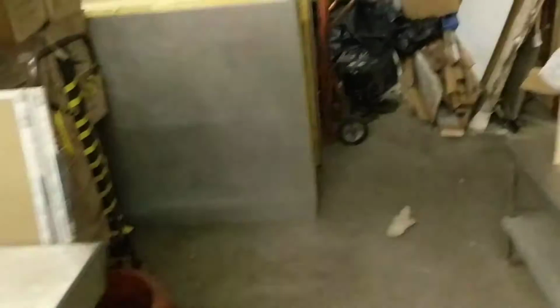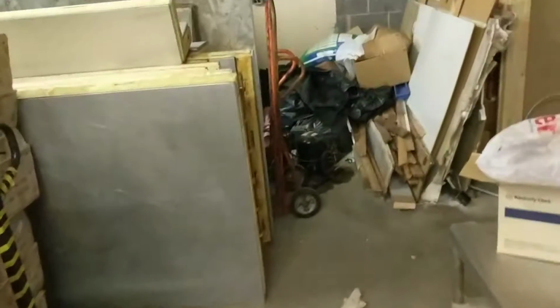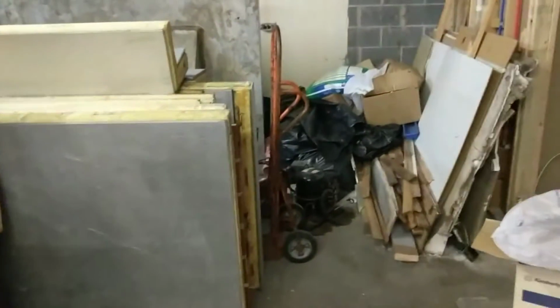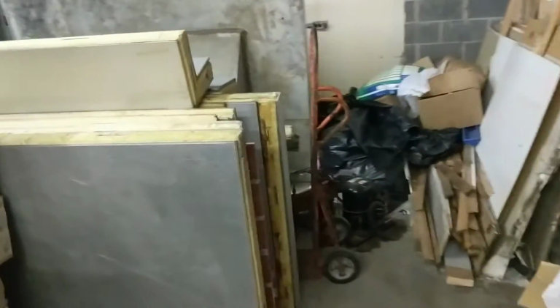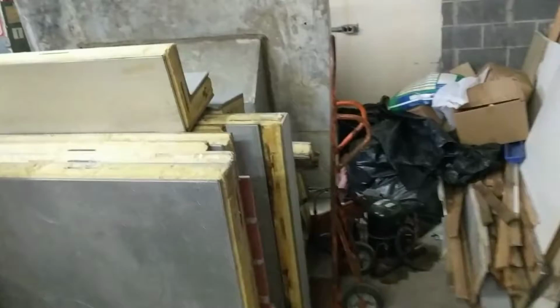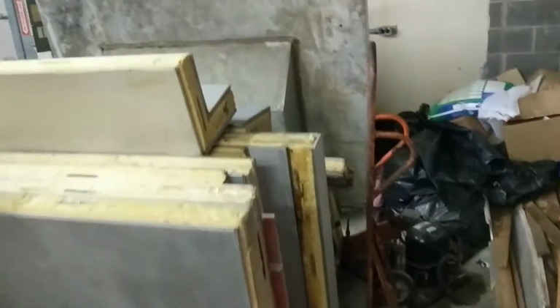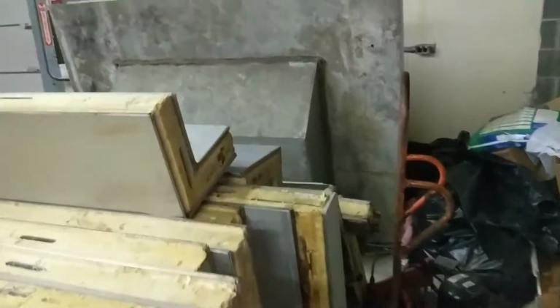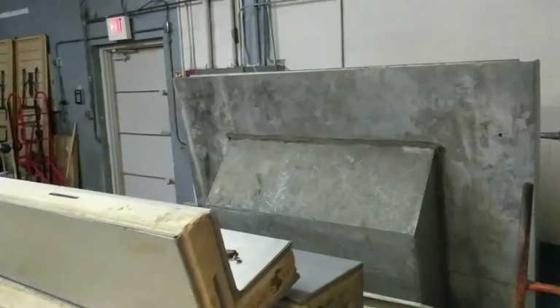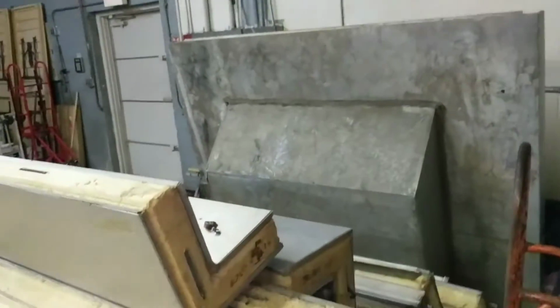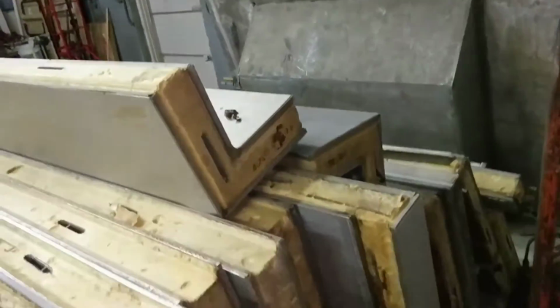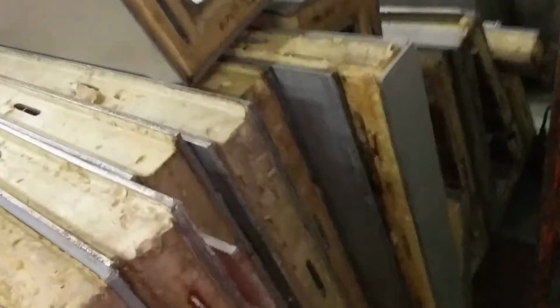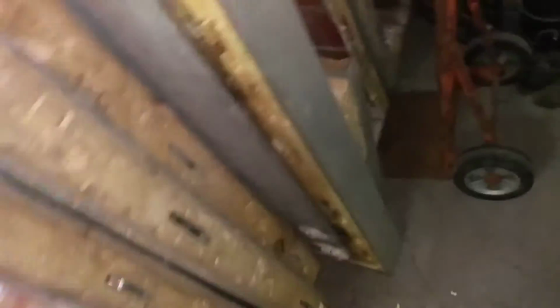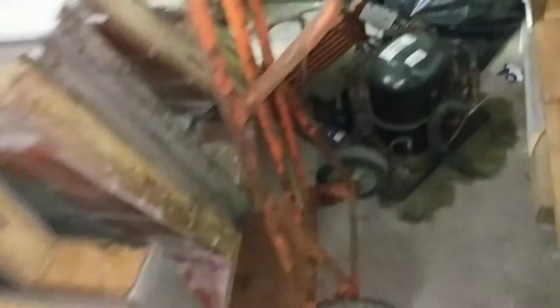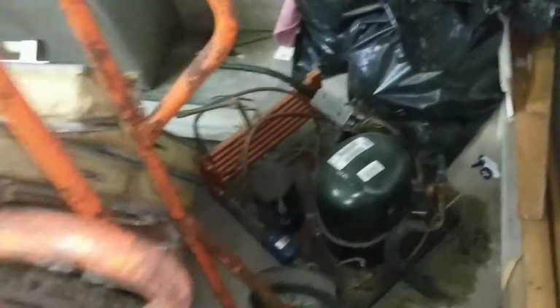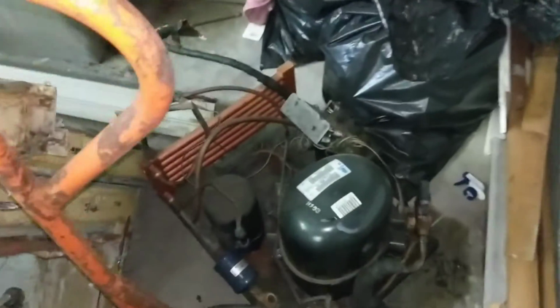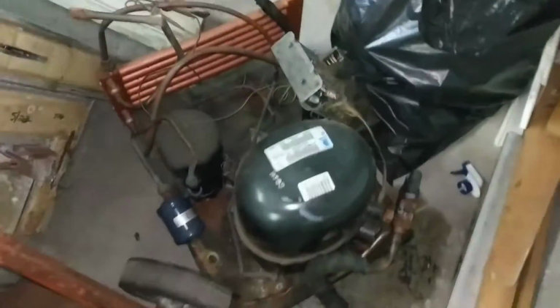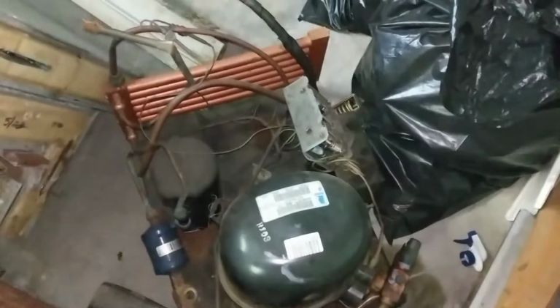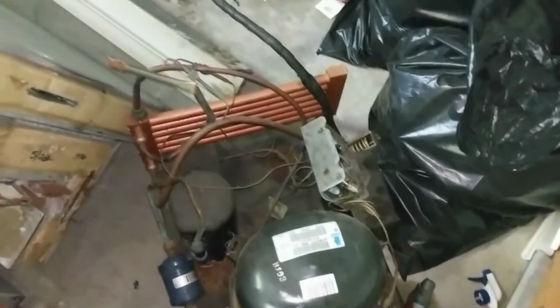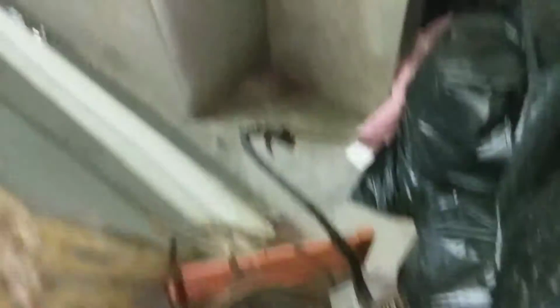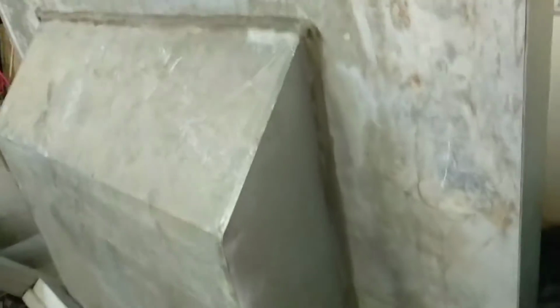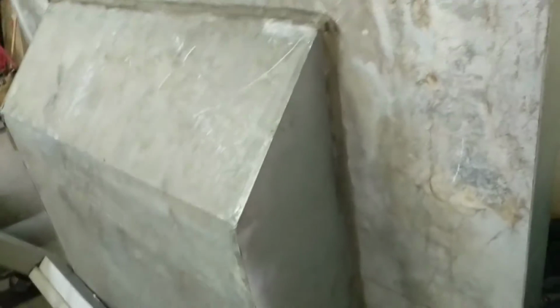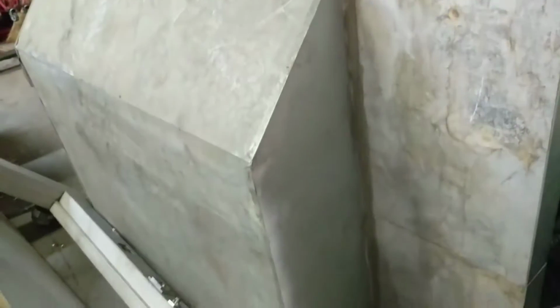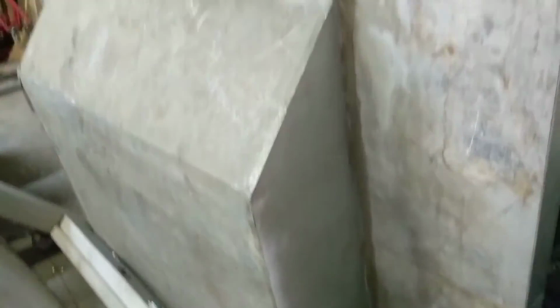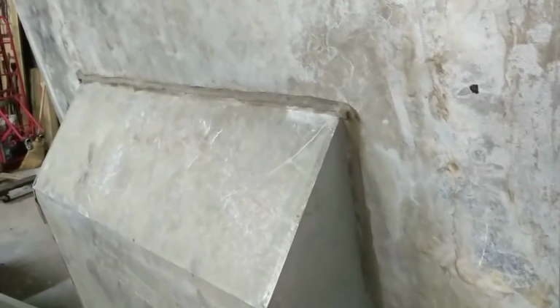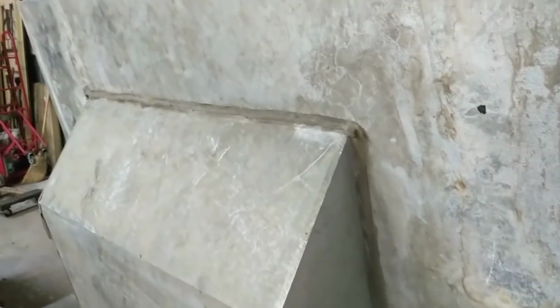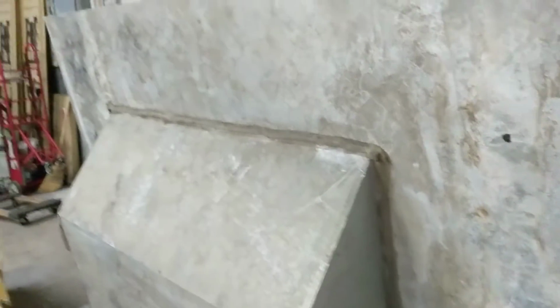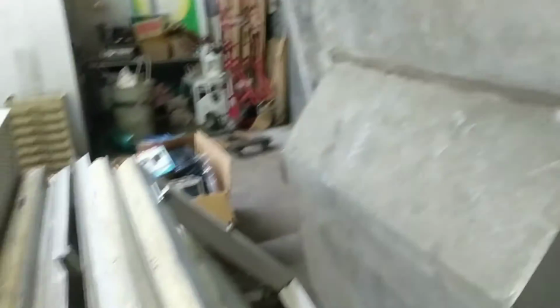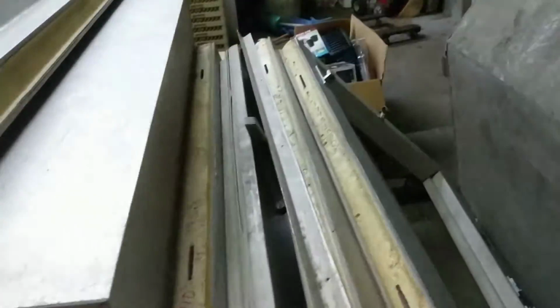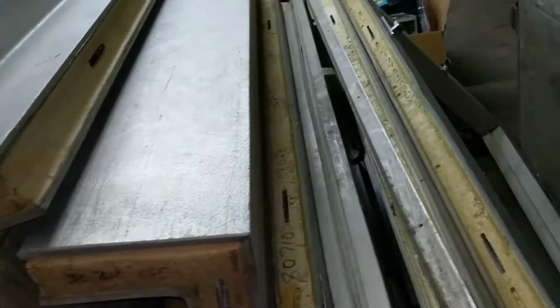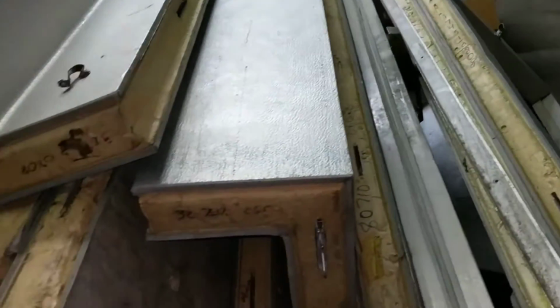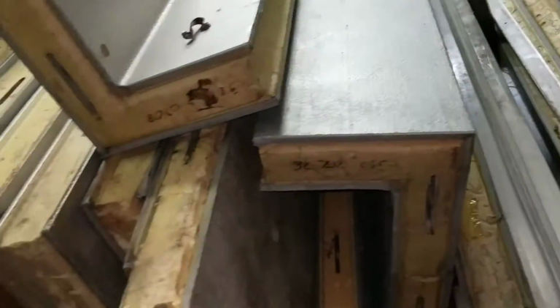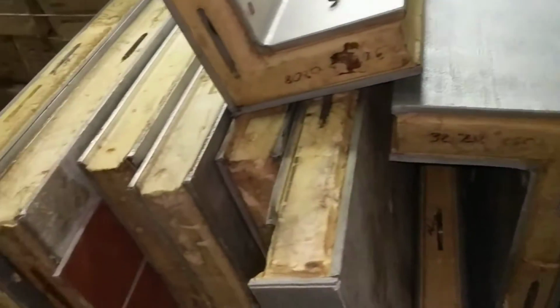There's also a walk-in cooler inside this auction. This has the compressor — appears to be water-cooled. And that side right there has an evaporator, and it also has the door and all that stuff.